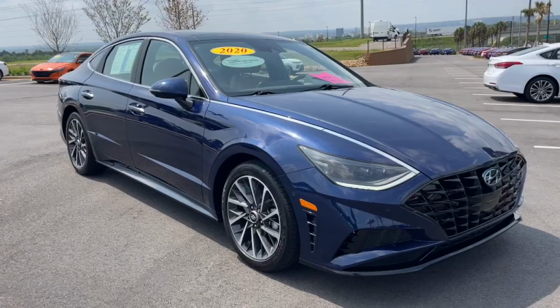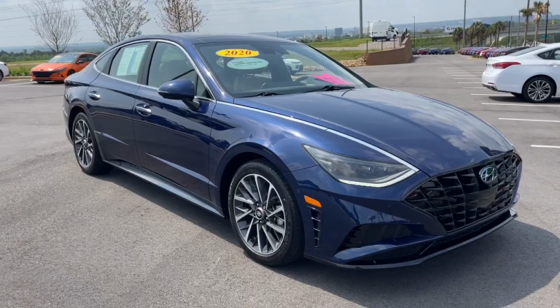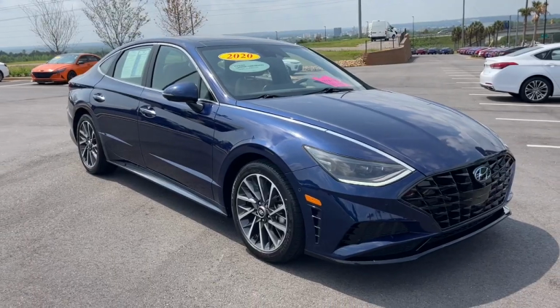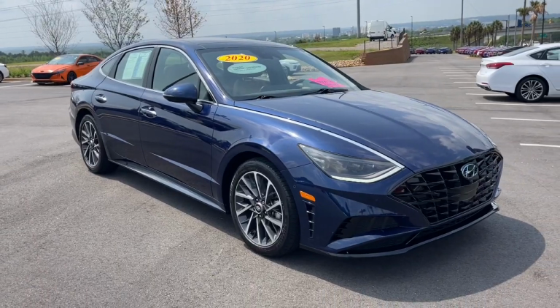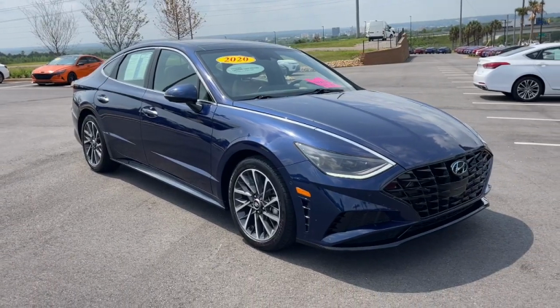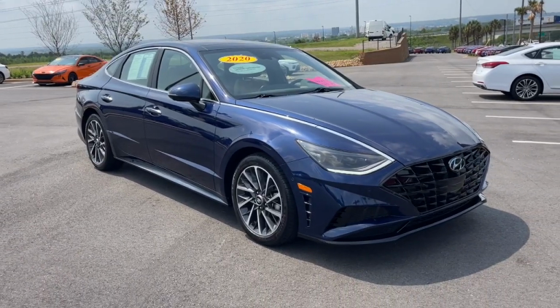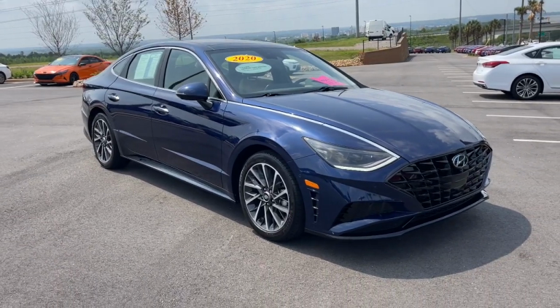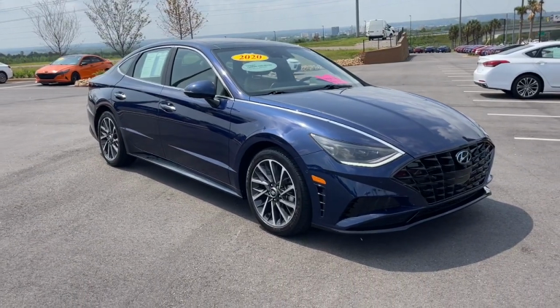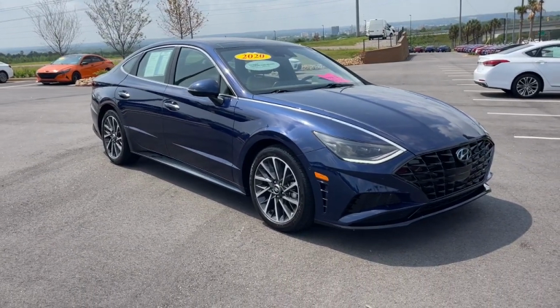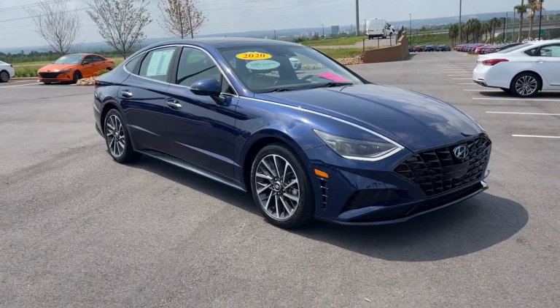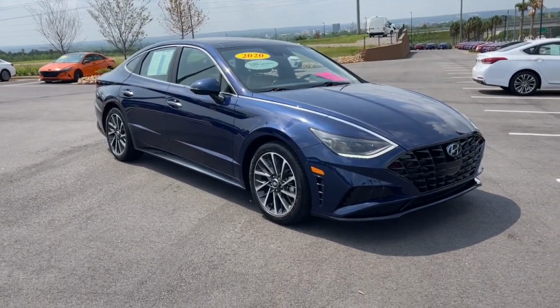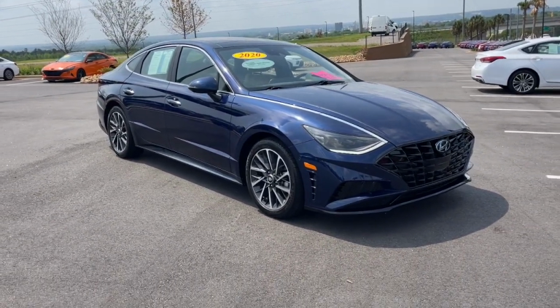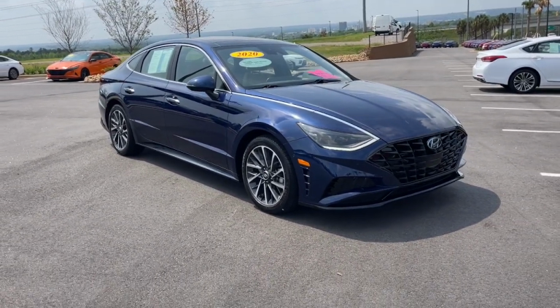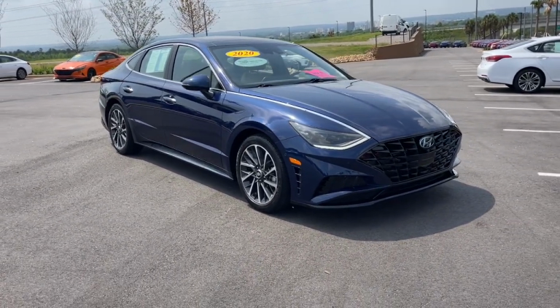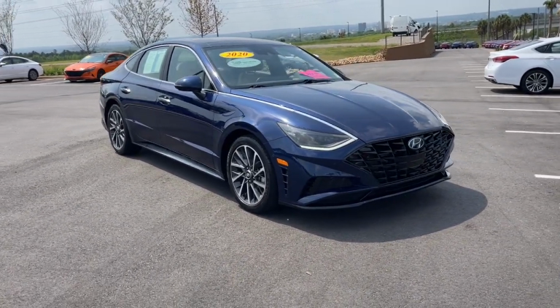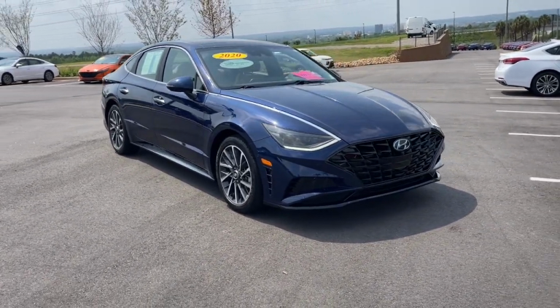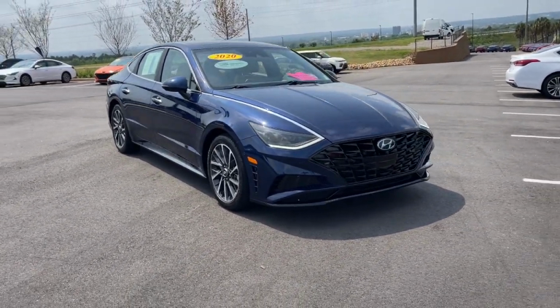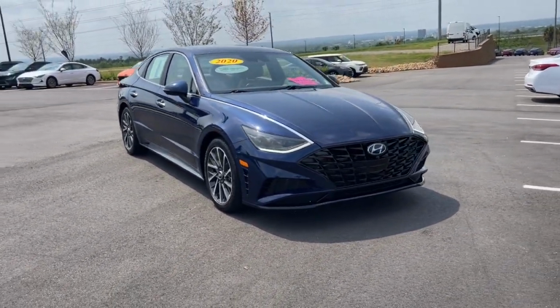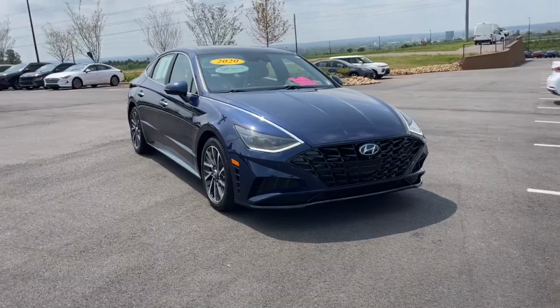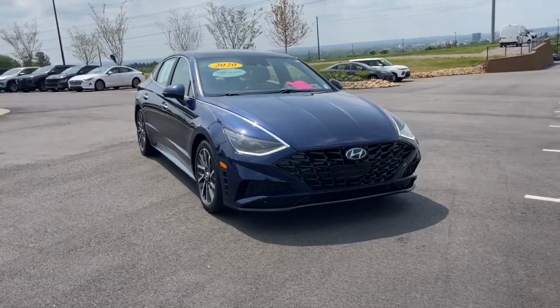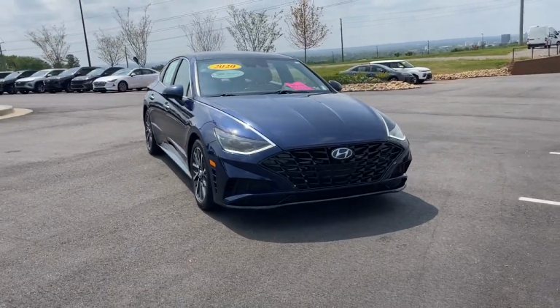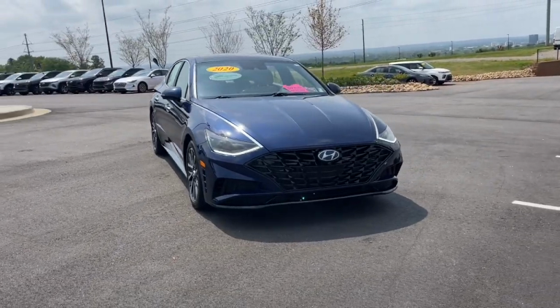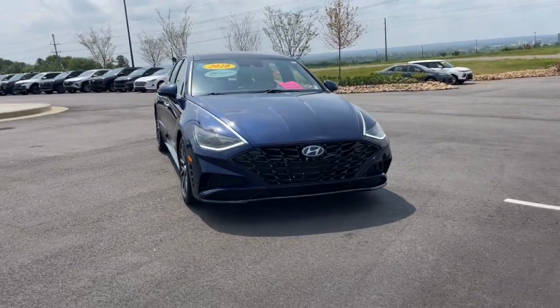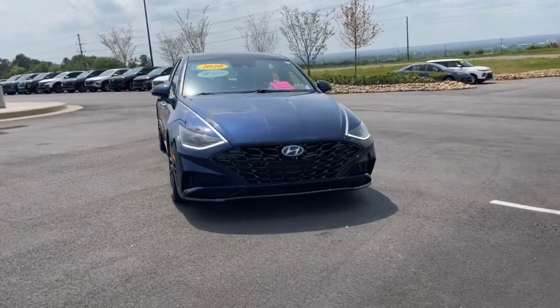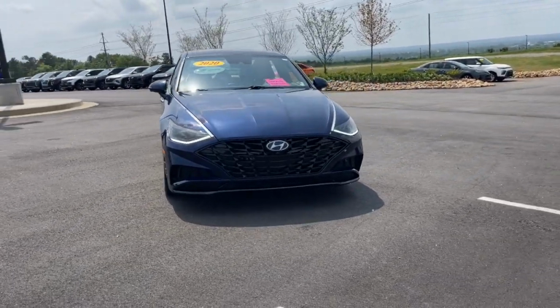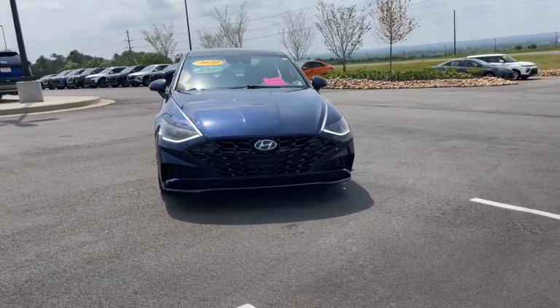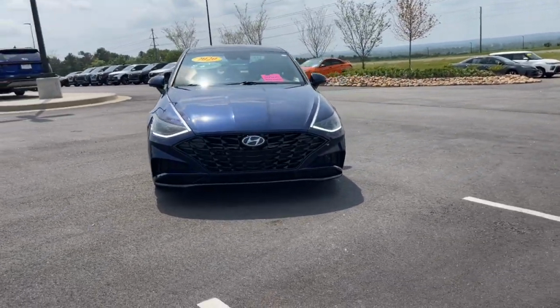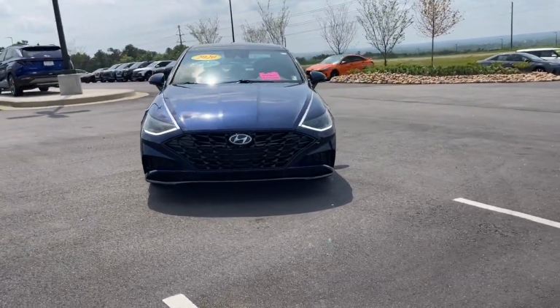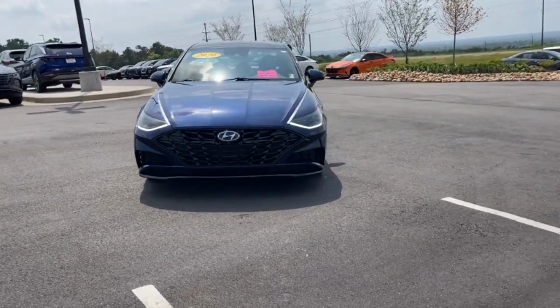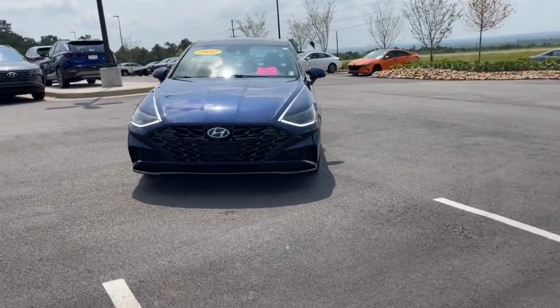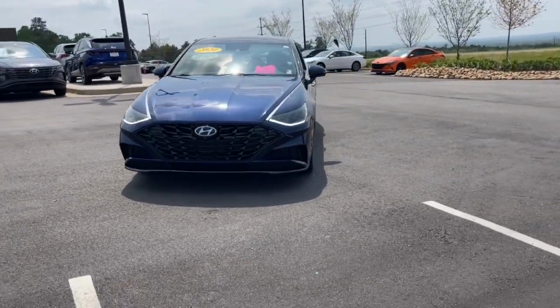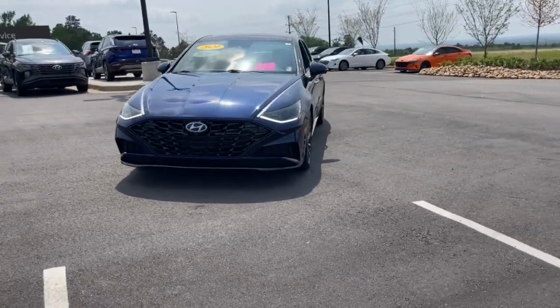Here is a wonderful 2020 Hyundai Sonata. With less than 30,000 miles on the odometer, this vehicle stands out from the rest.